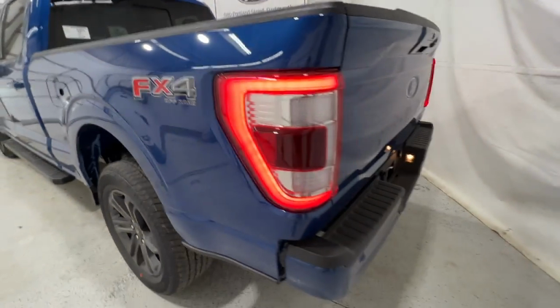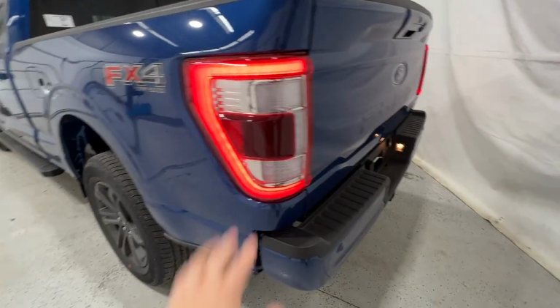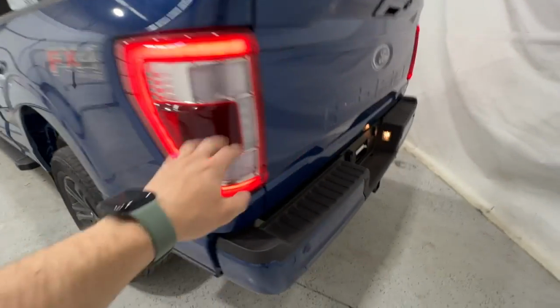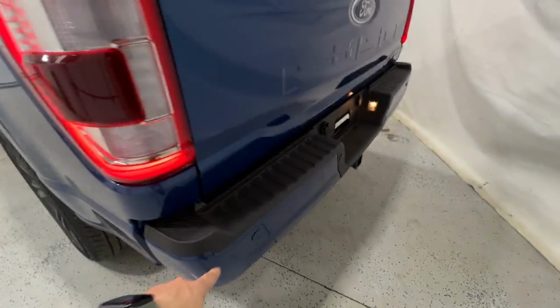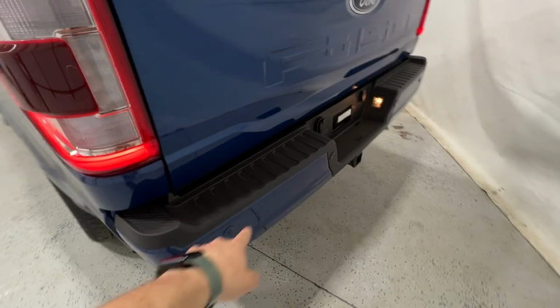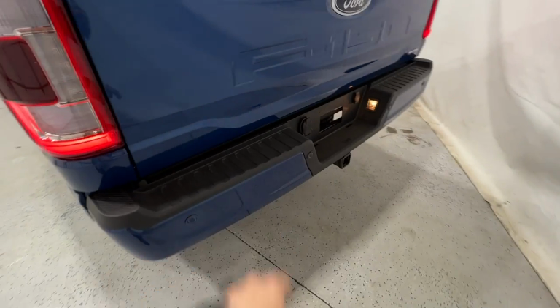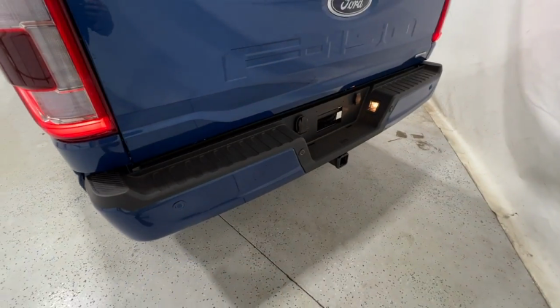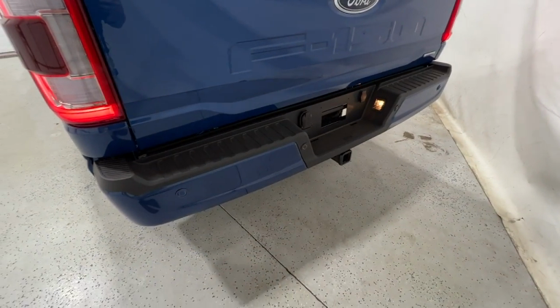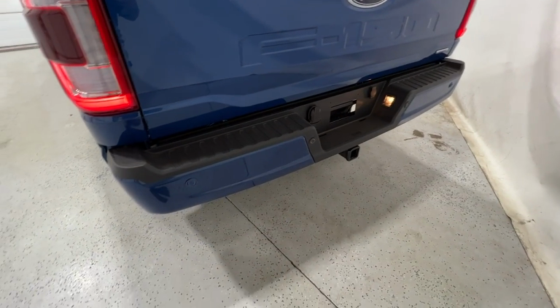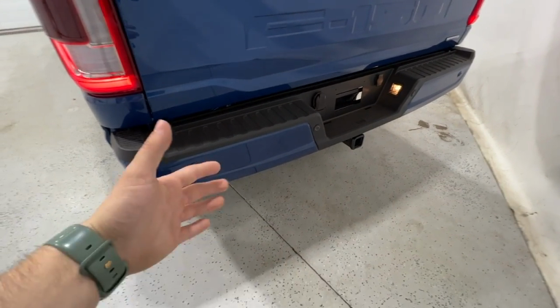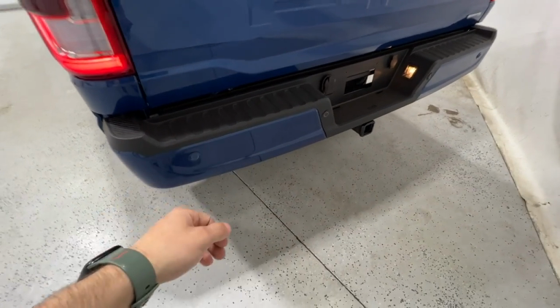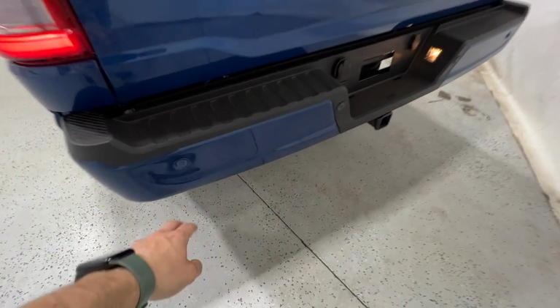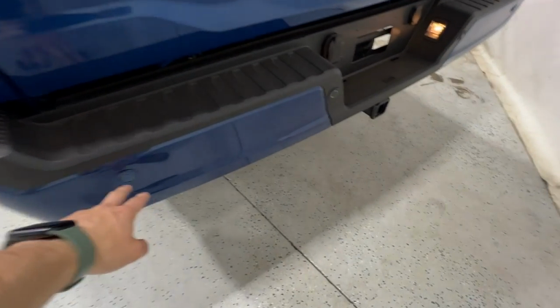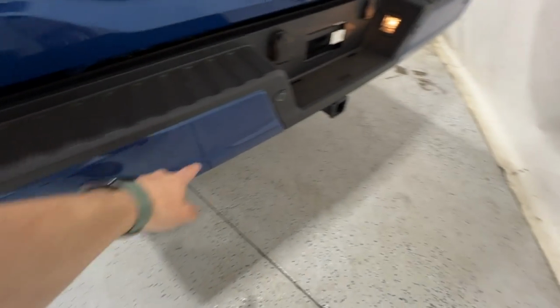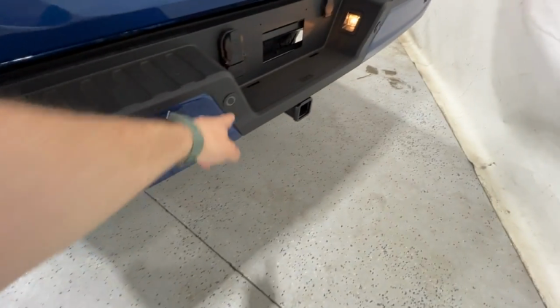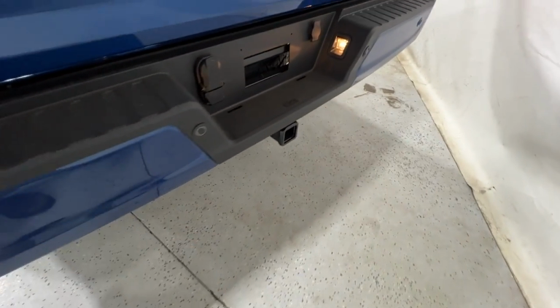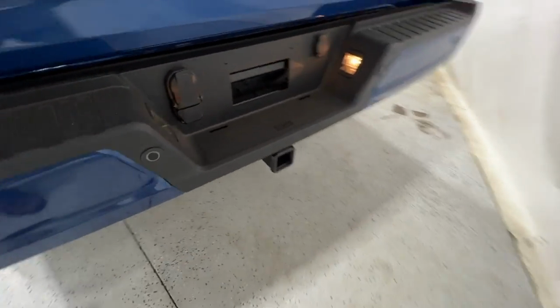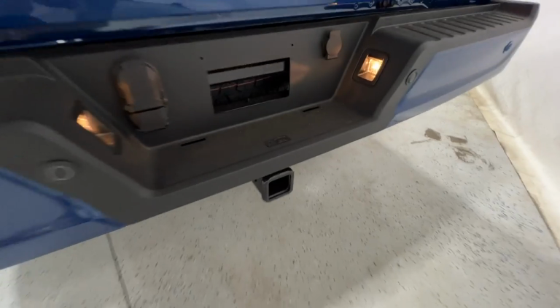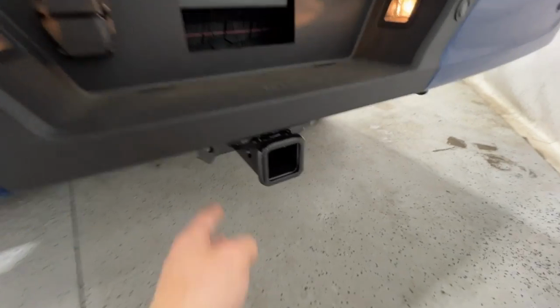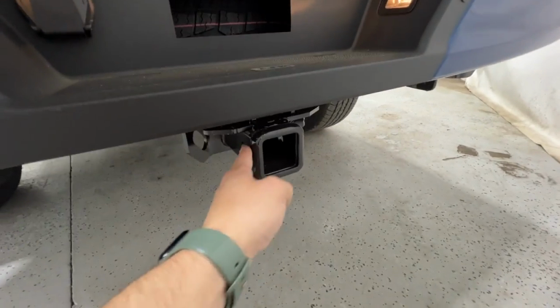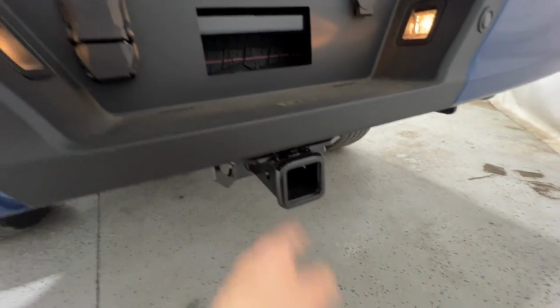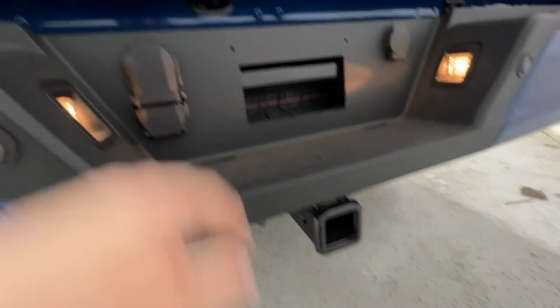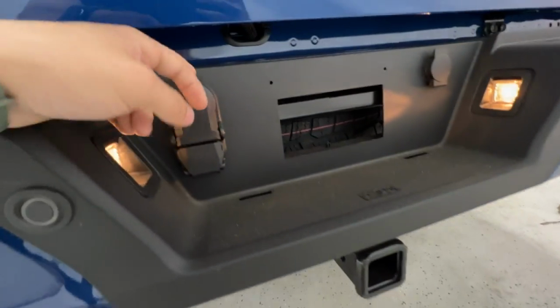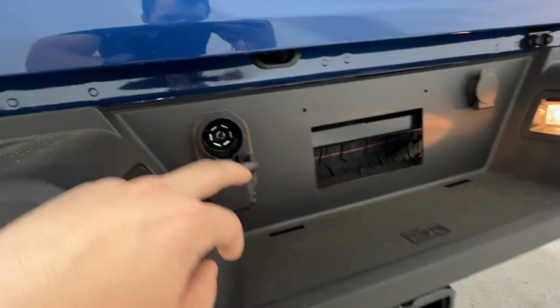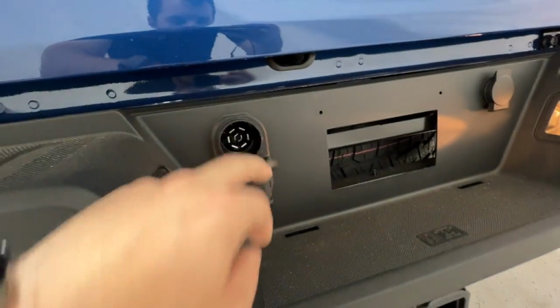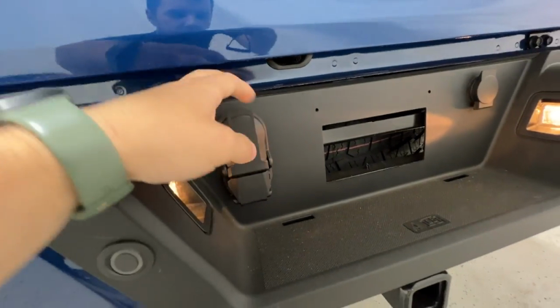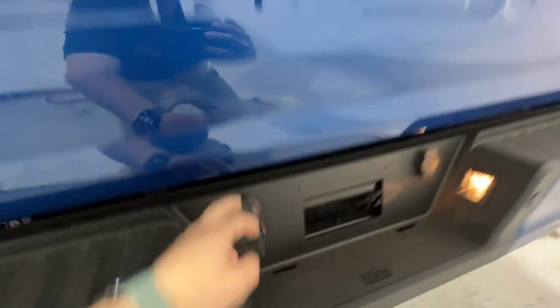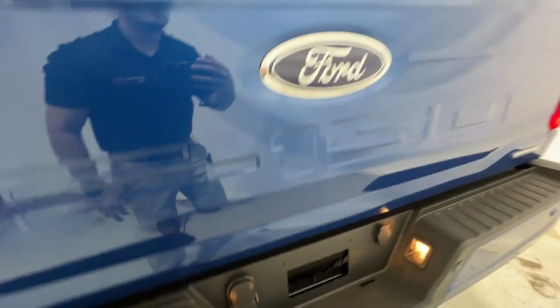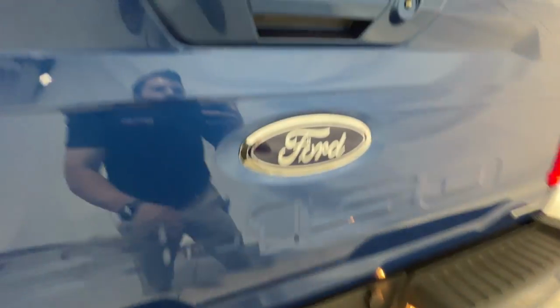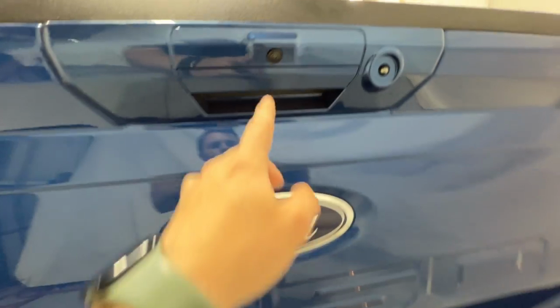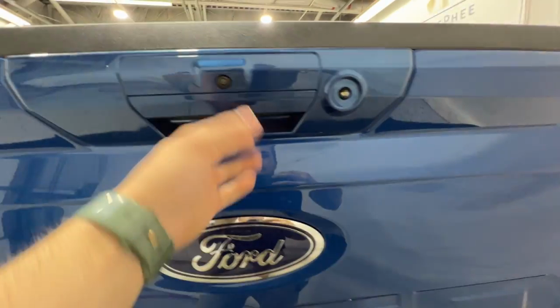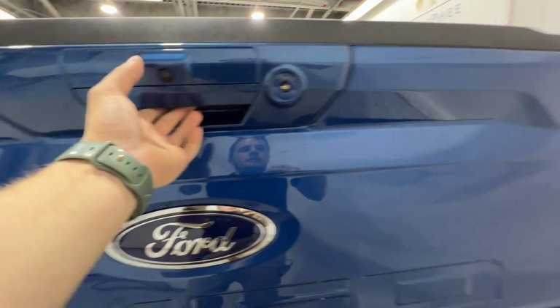At the rear, there's a nice LED taillight and body colored rear bumper, thanks to the Sport package. It includes rear parking sensors and a Class 4 hitch receiver, giving you the four and seven pin connection as well as the rear view camera.